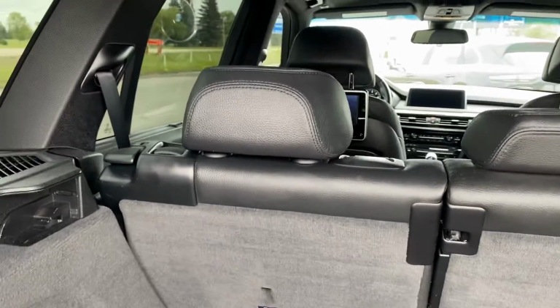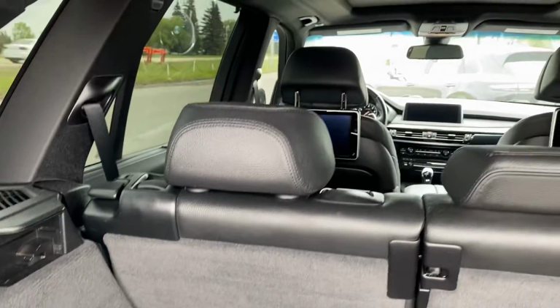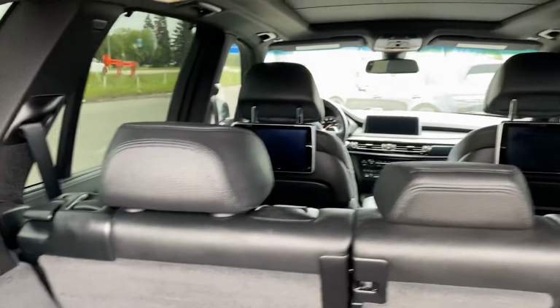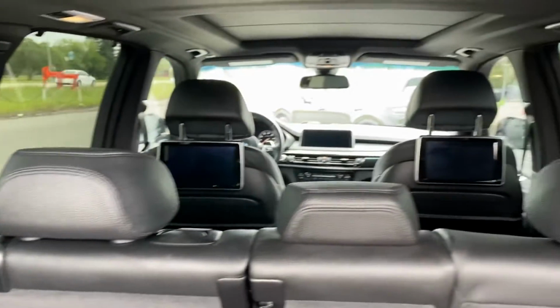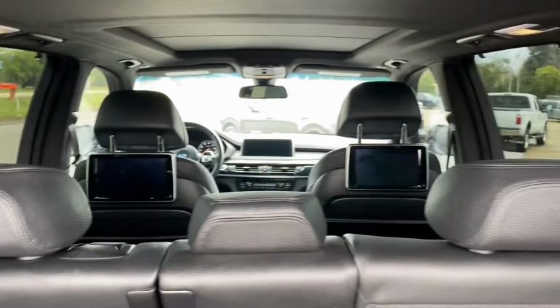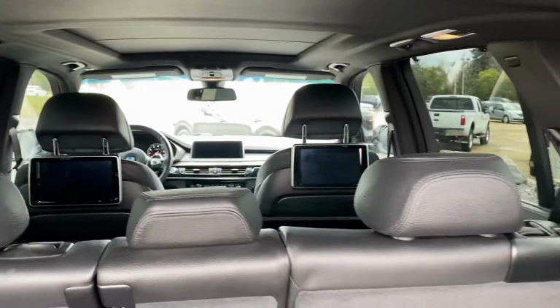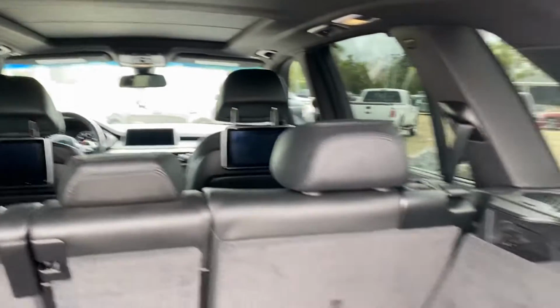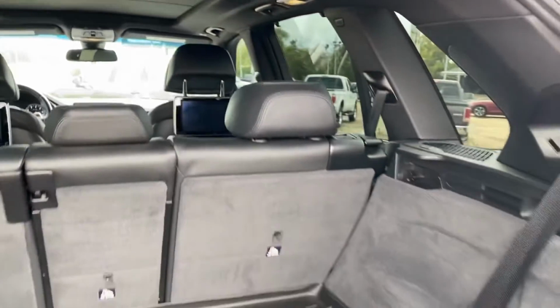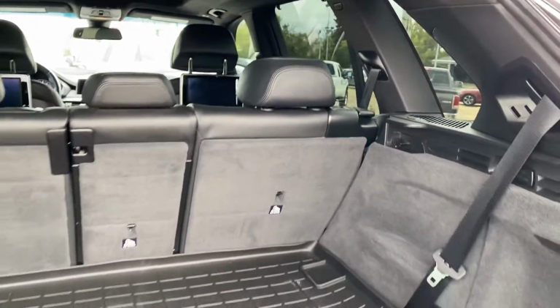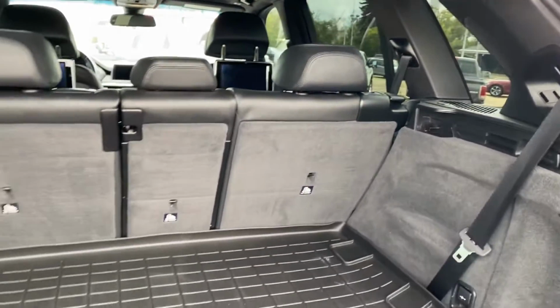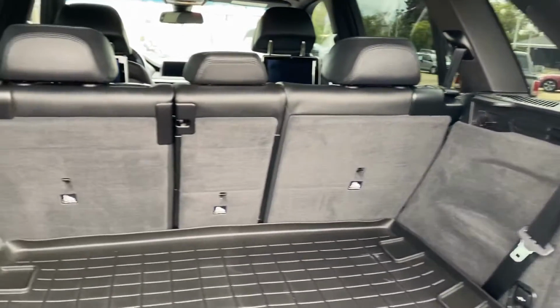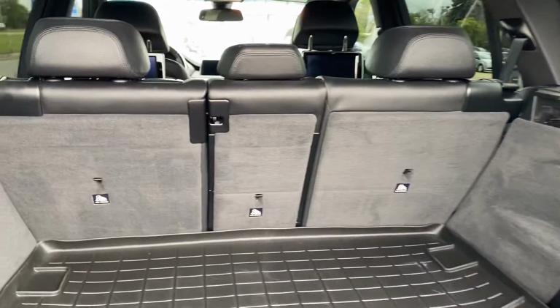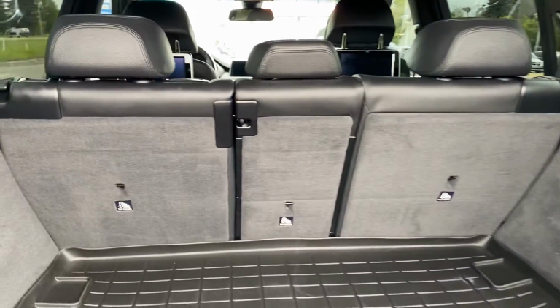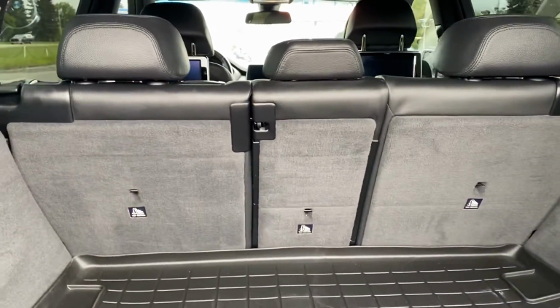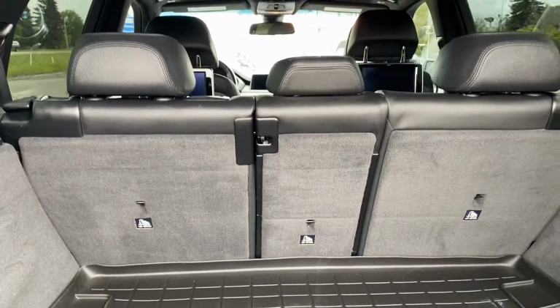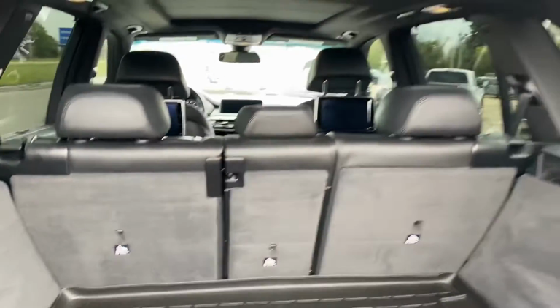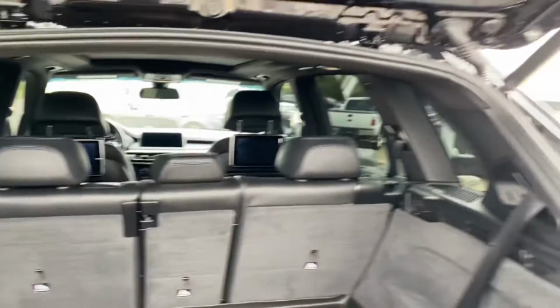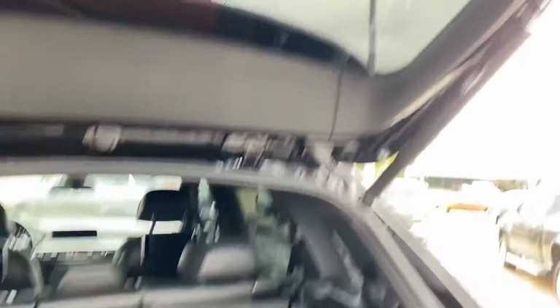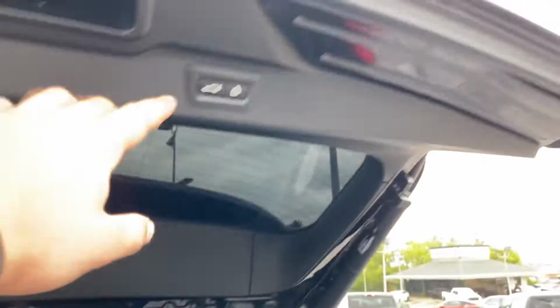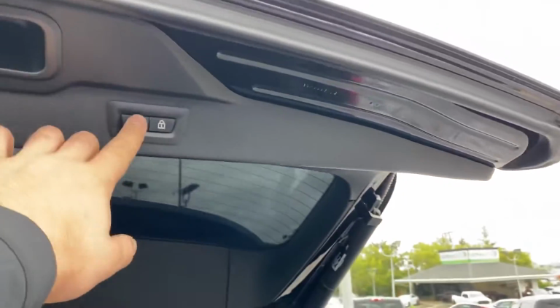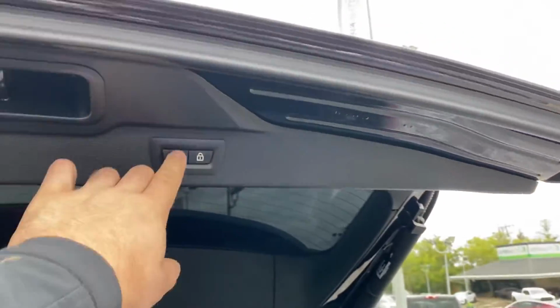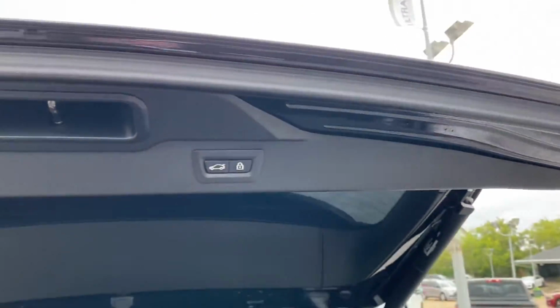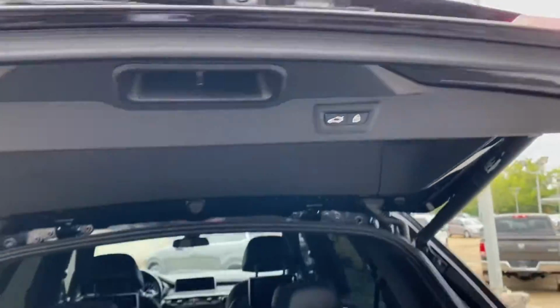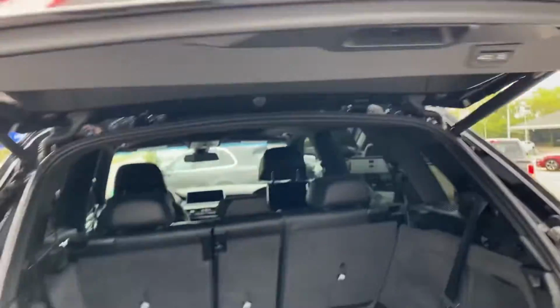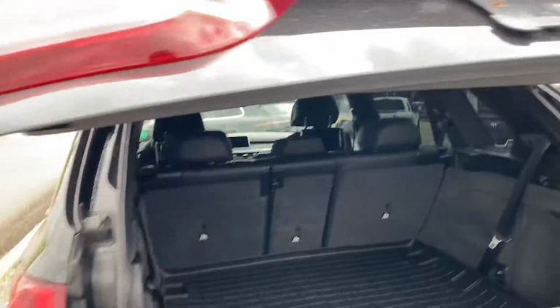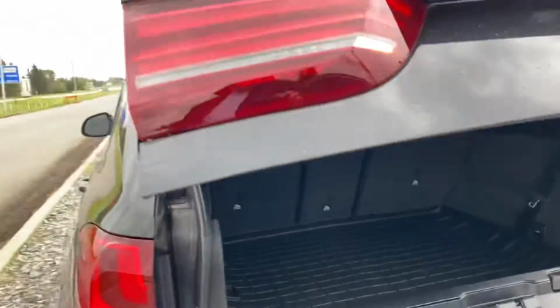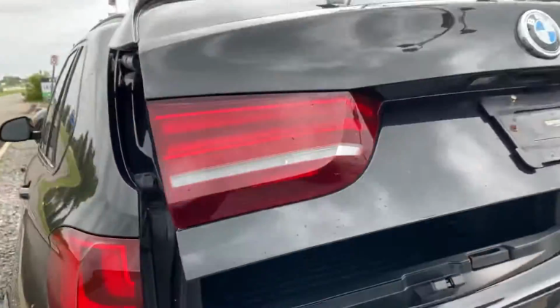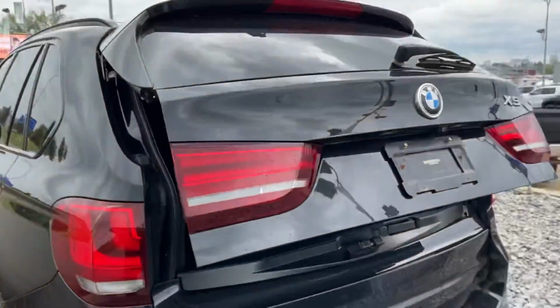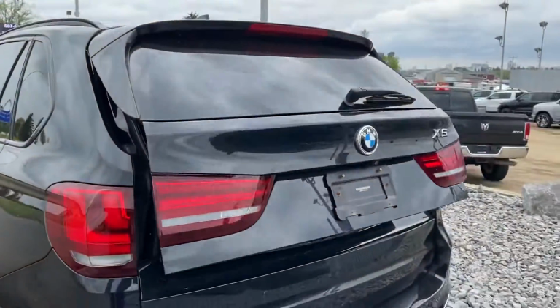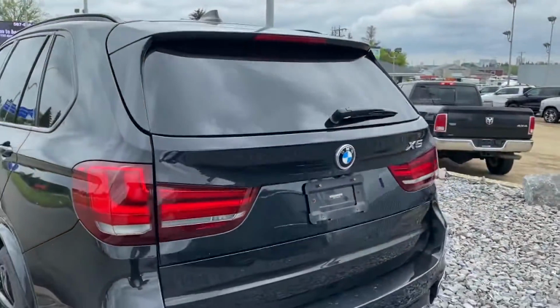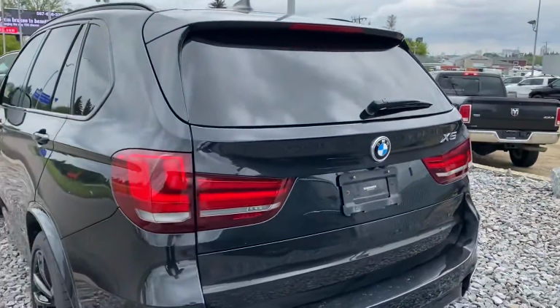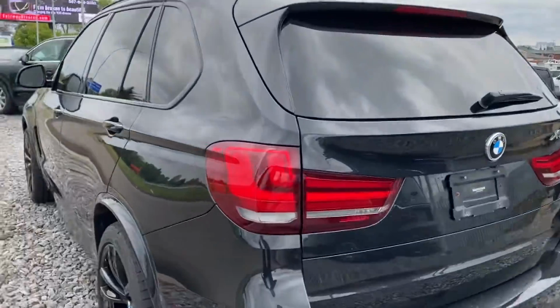You have third row seating back here as well with tons of storage. You do have foldable third row seating as well. Power lift gate — button up here. Give it a press, close it right up. There you go.